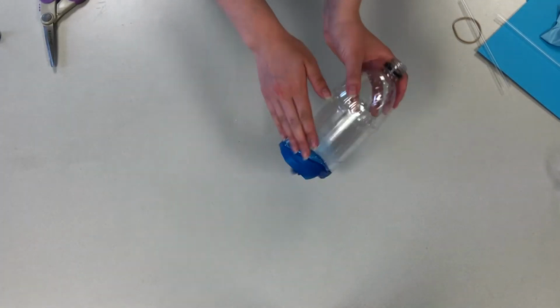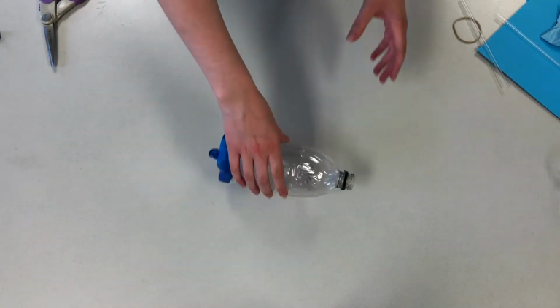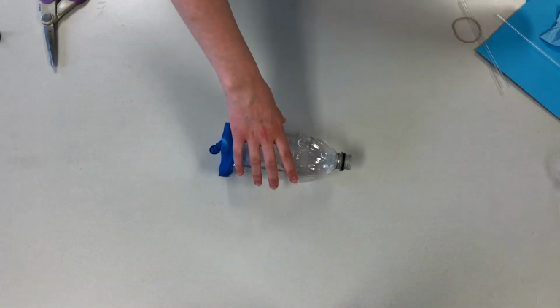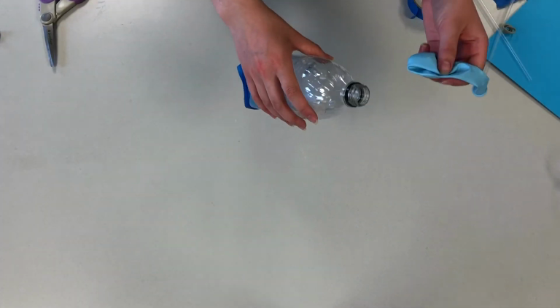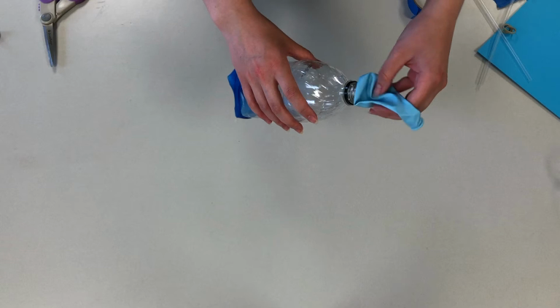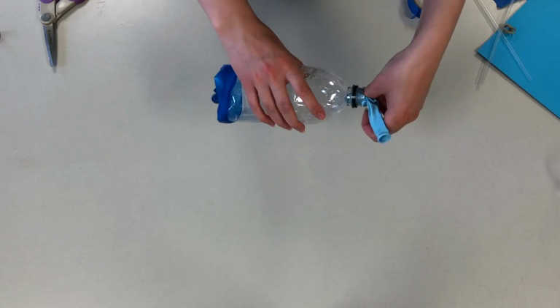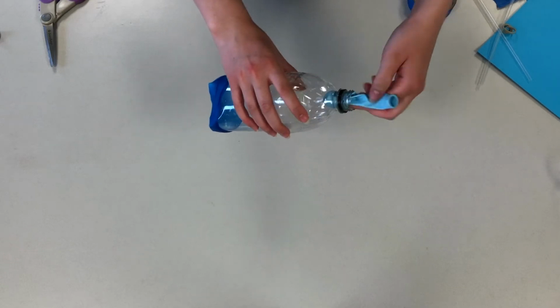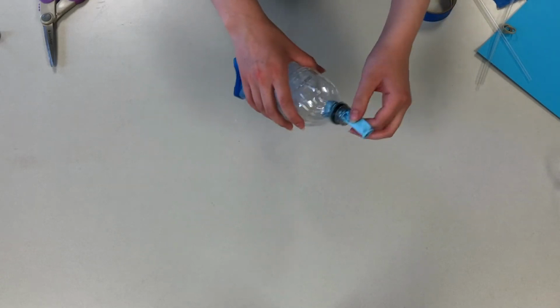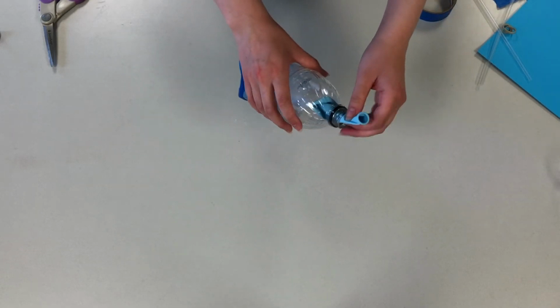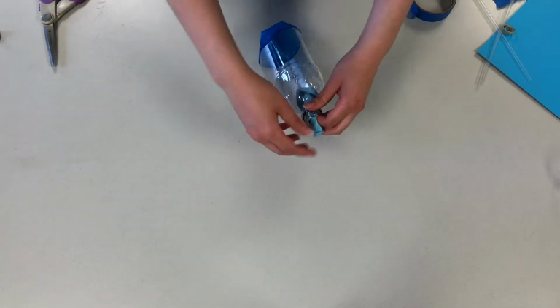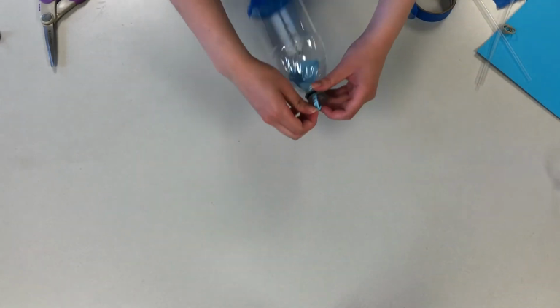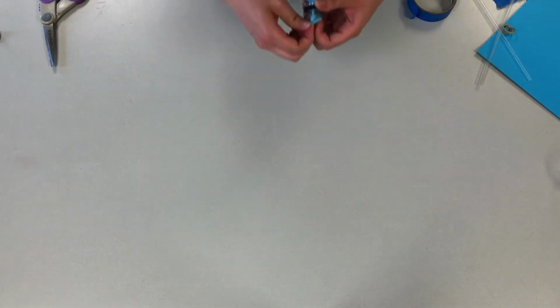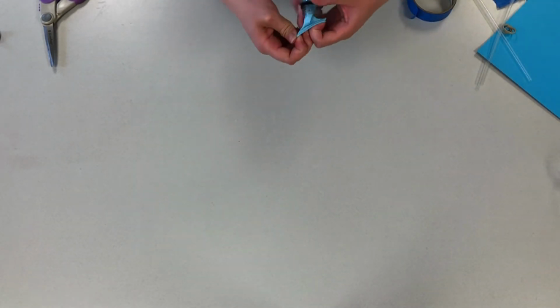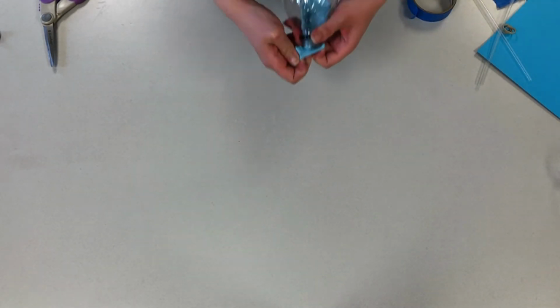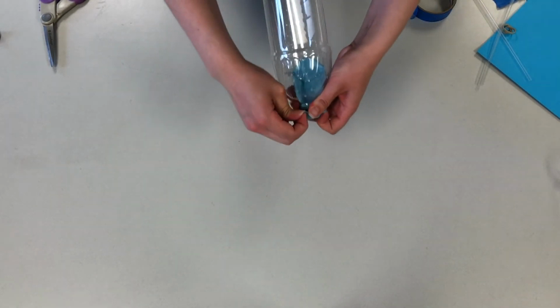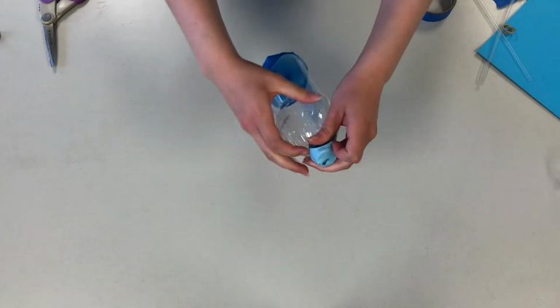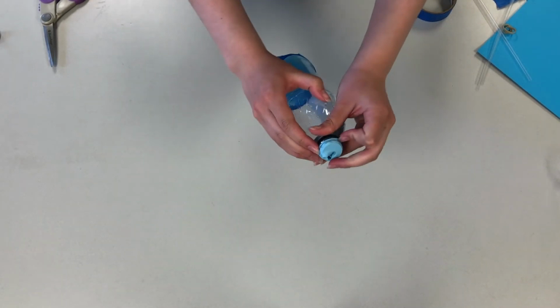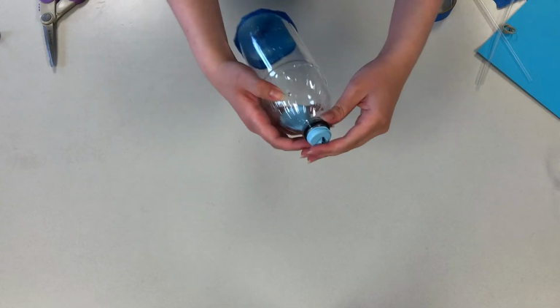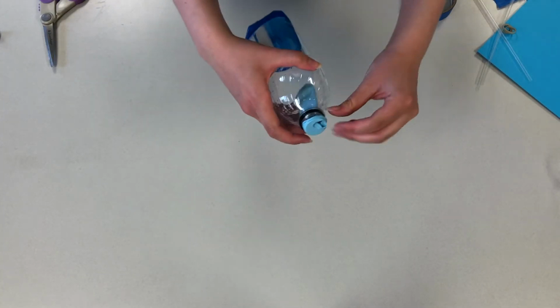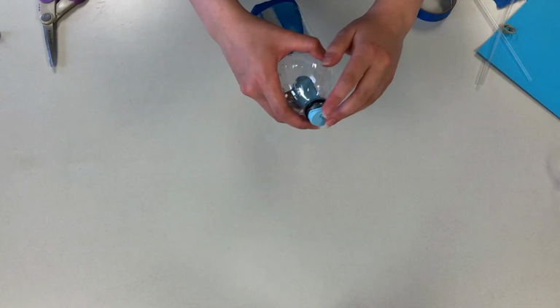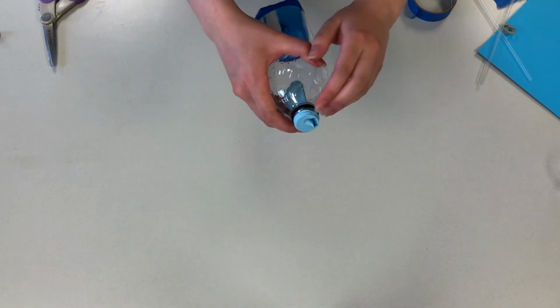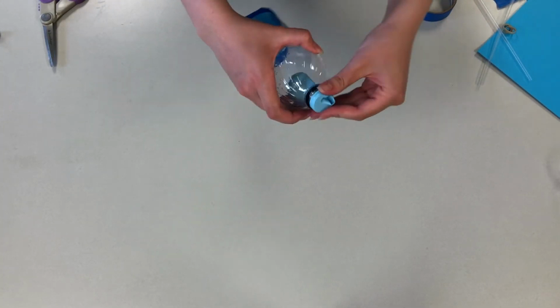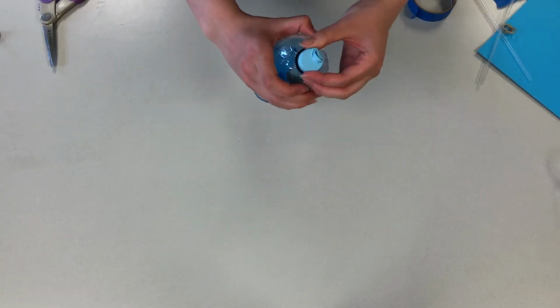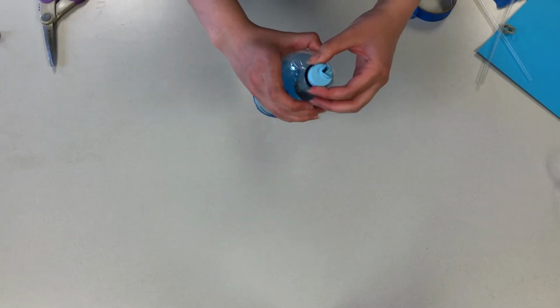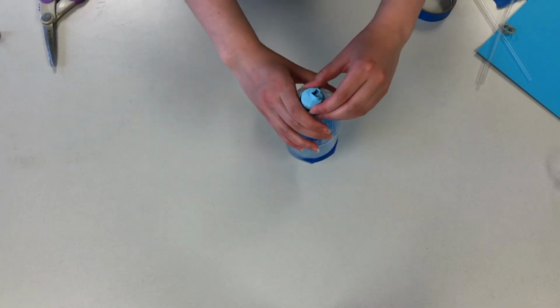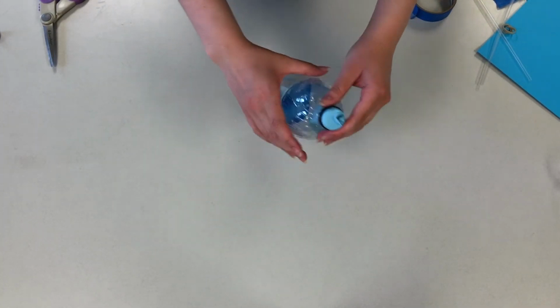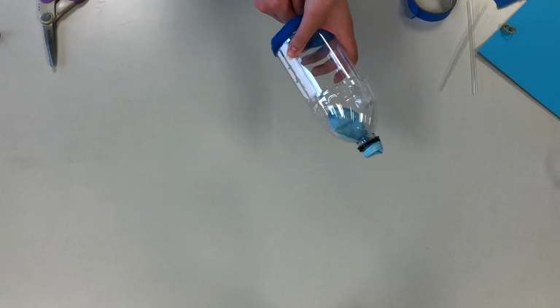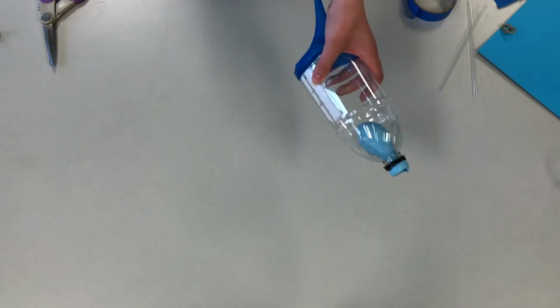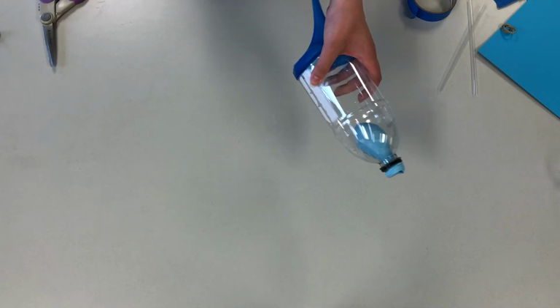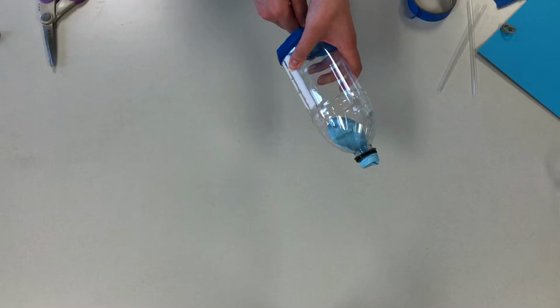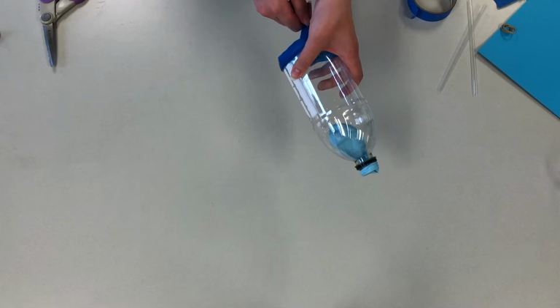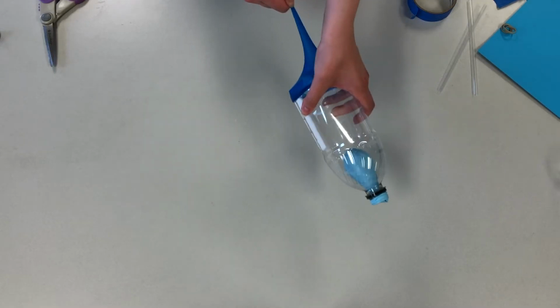Now take your second balloon and put it inside the top of the bottle, but use the open end to secure around the top. If it doesn't stay very well, feel free to use tape or string to hold it in place. Just don't cover the opening of the bottle.